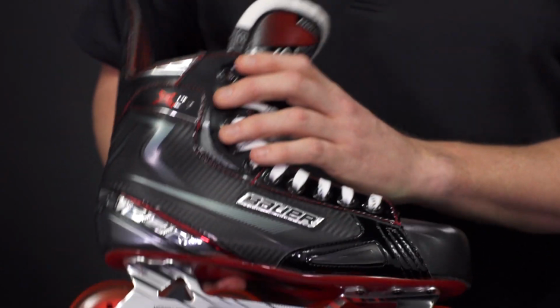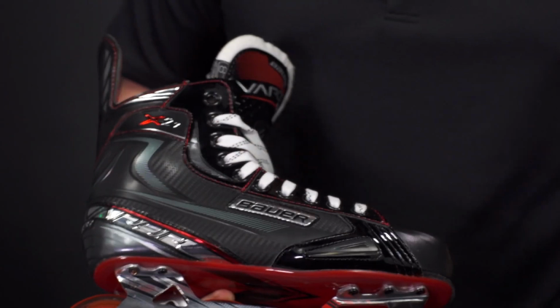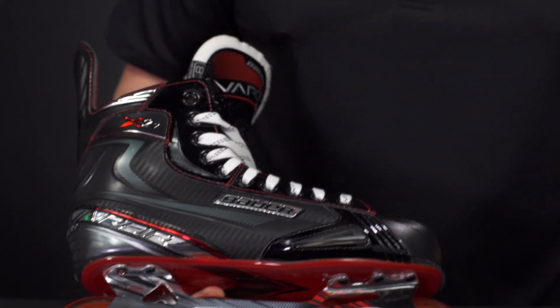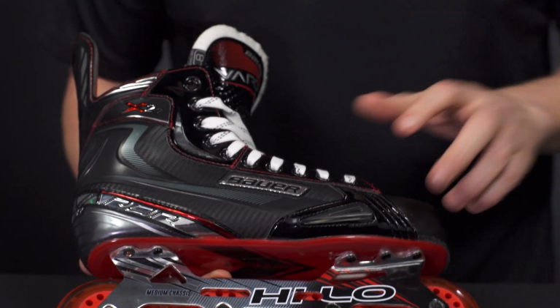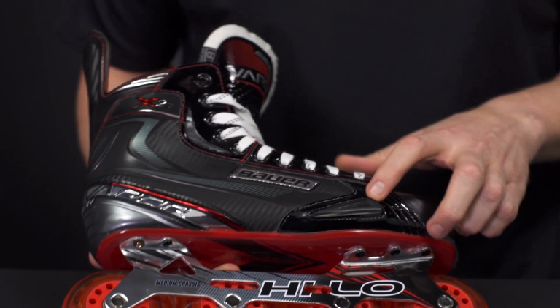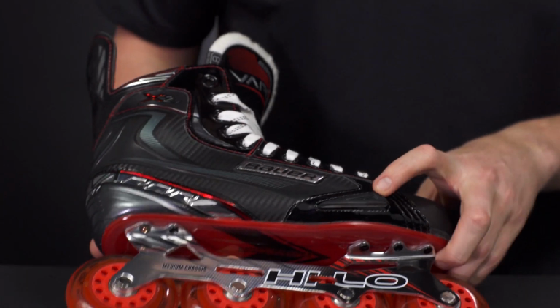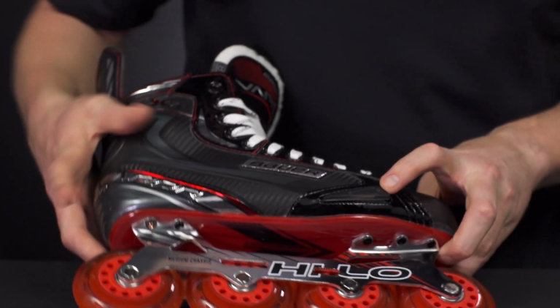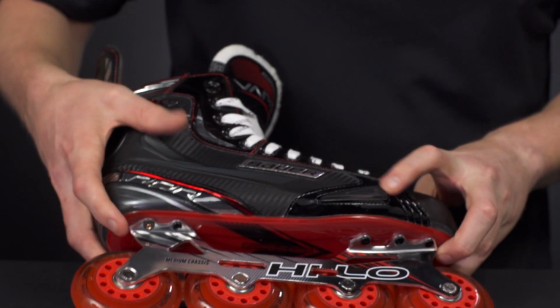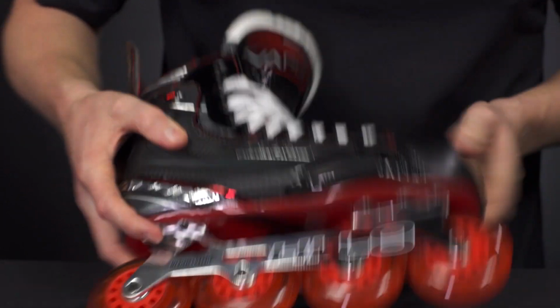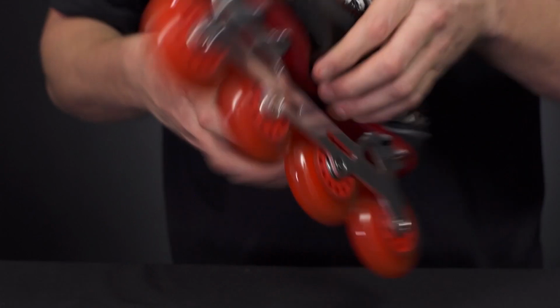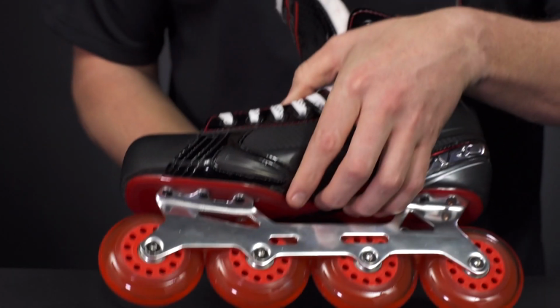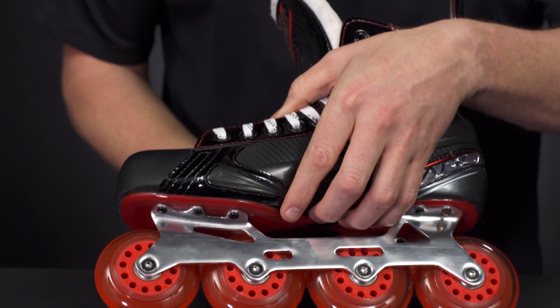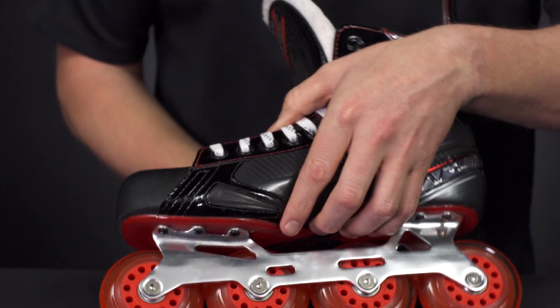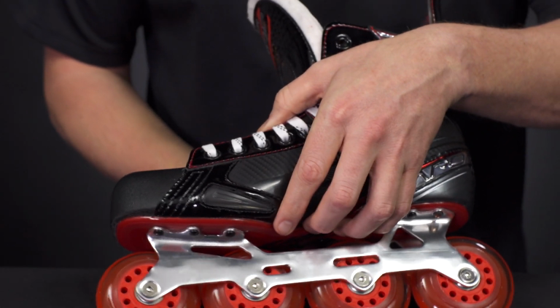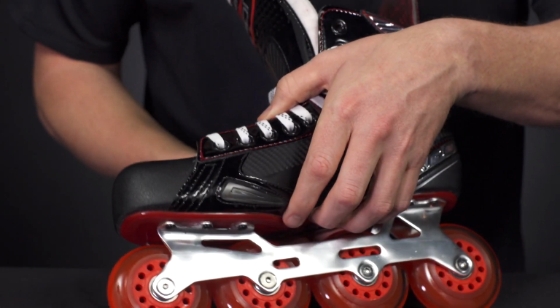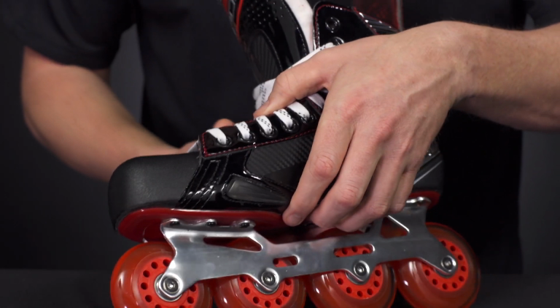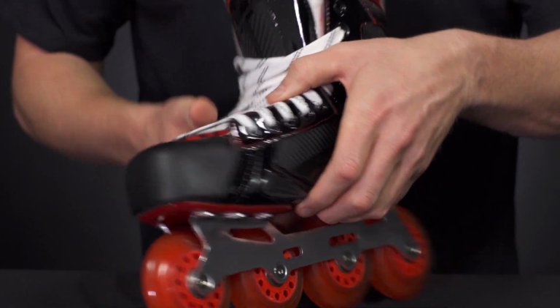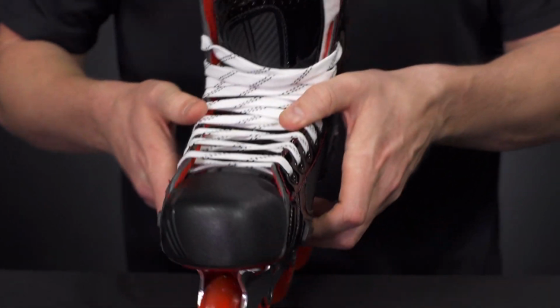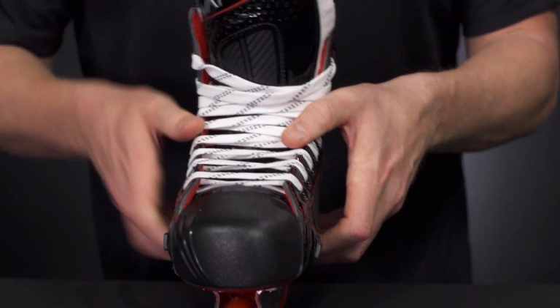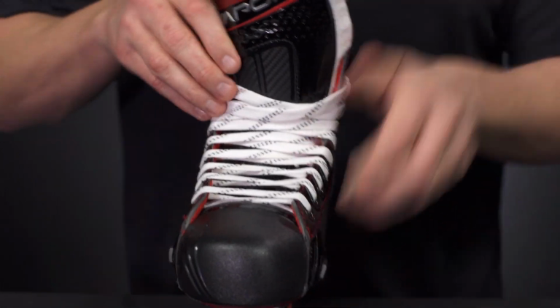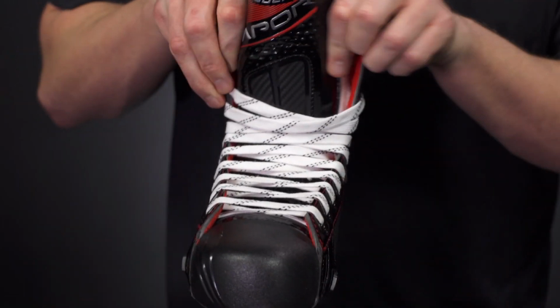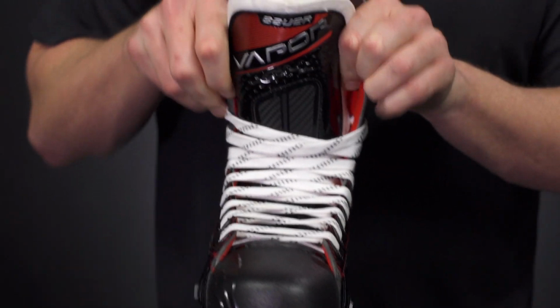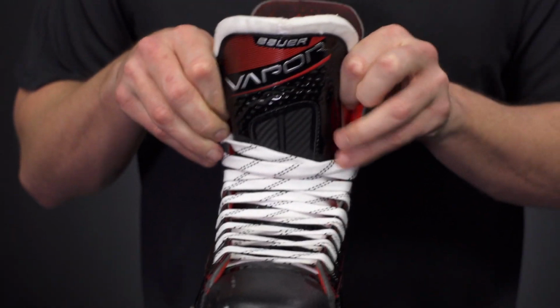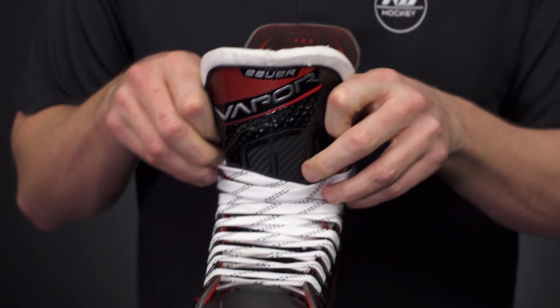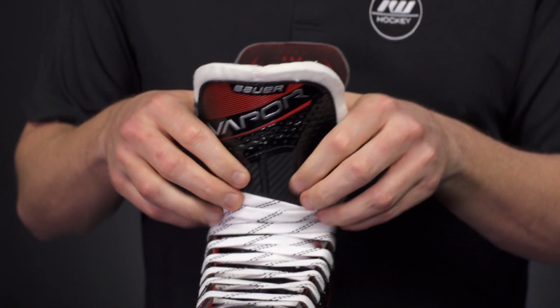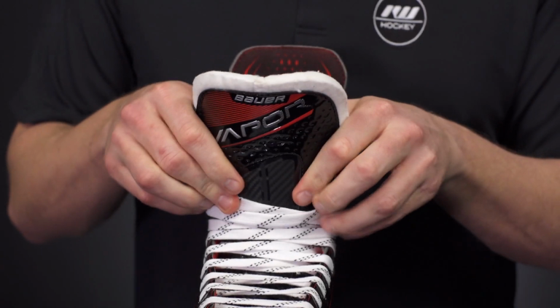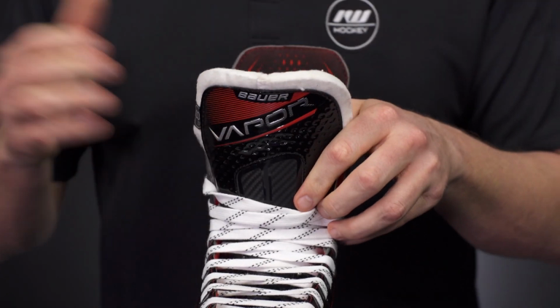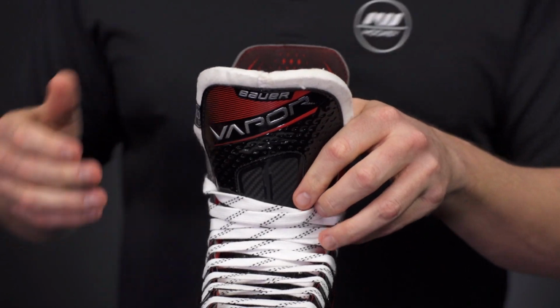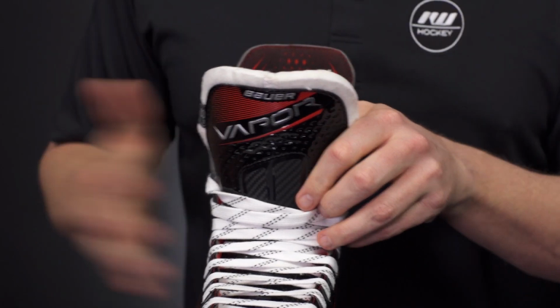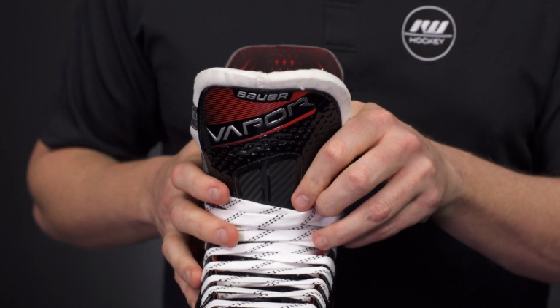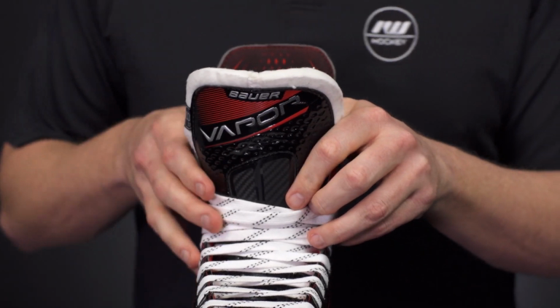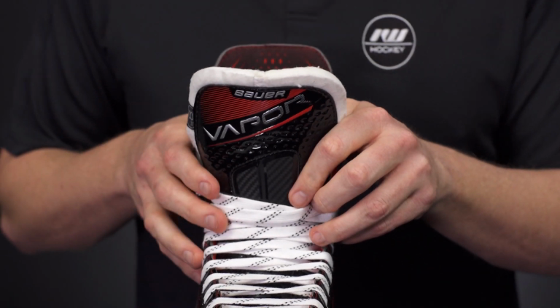Aiding in that are the abrasion guards that we see on the outside as well as the inside of the boot, to help prevent any of that wear and tear that you get, especially if you're going to play outside with these.